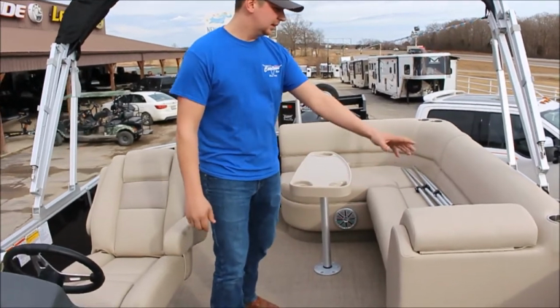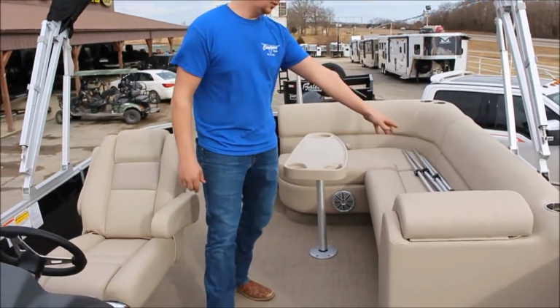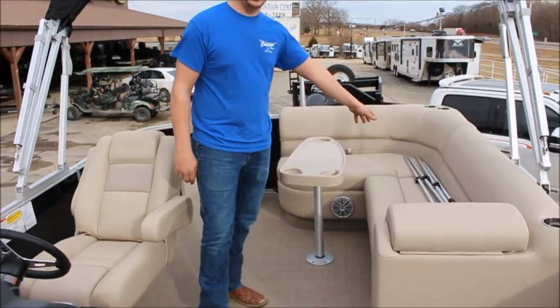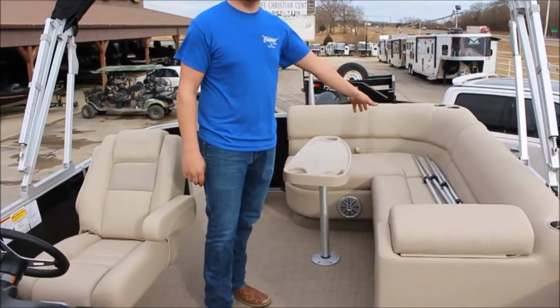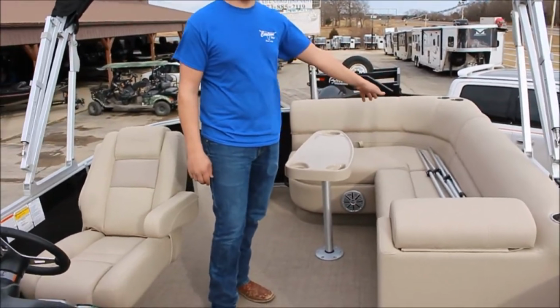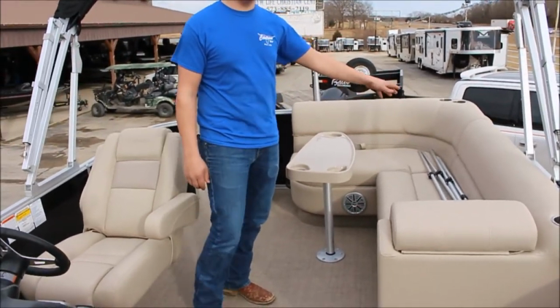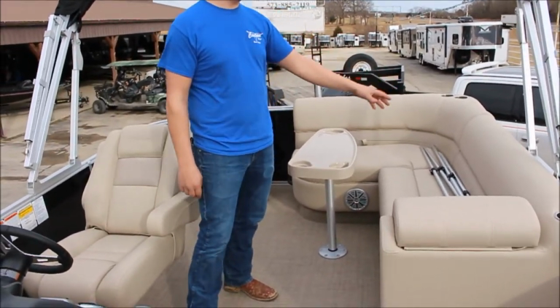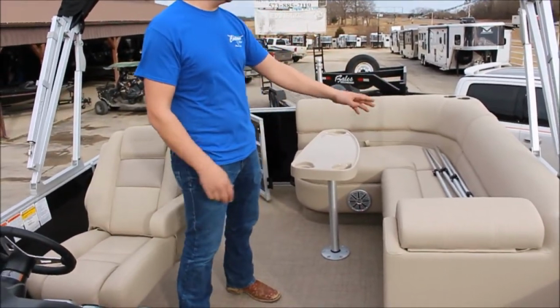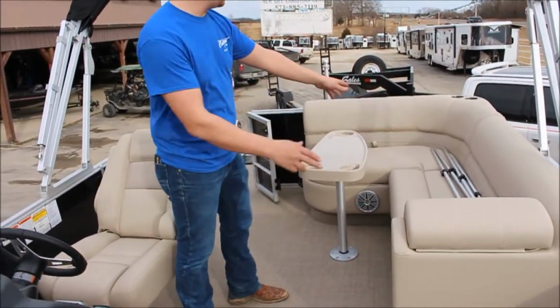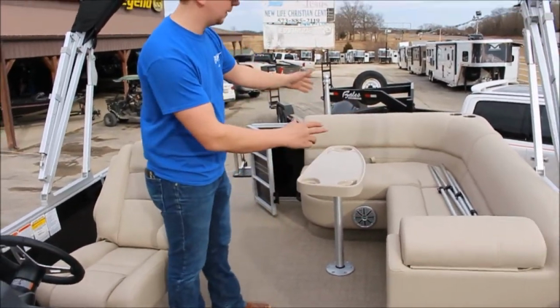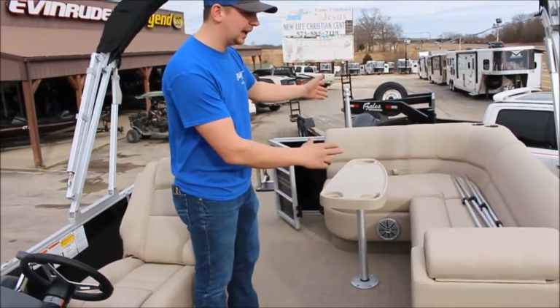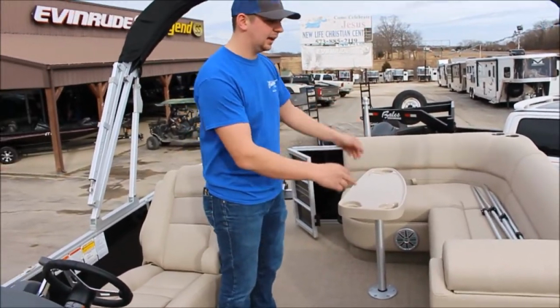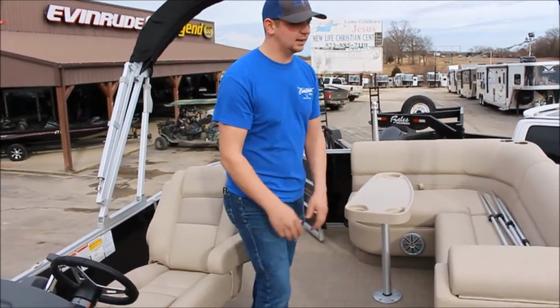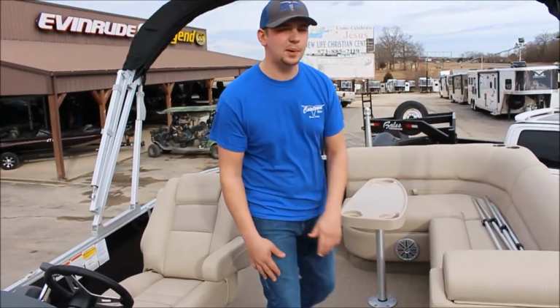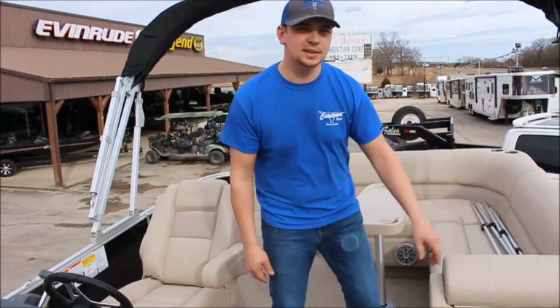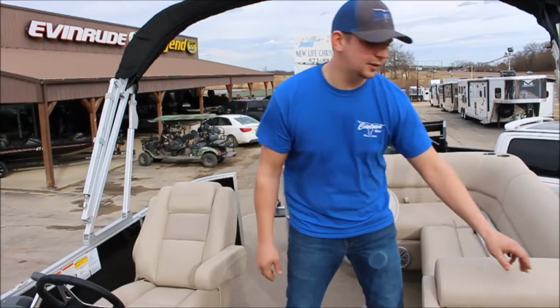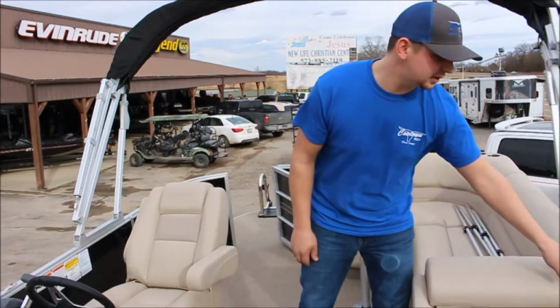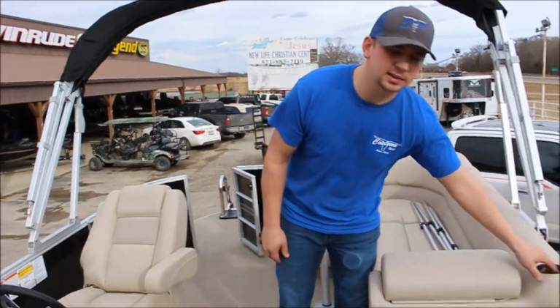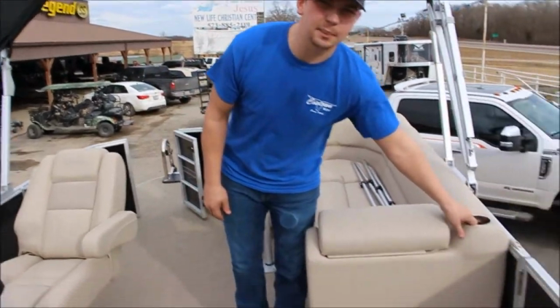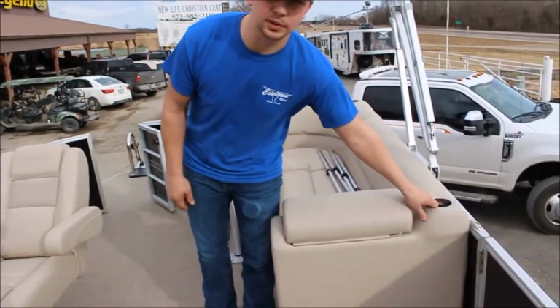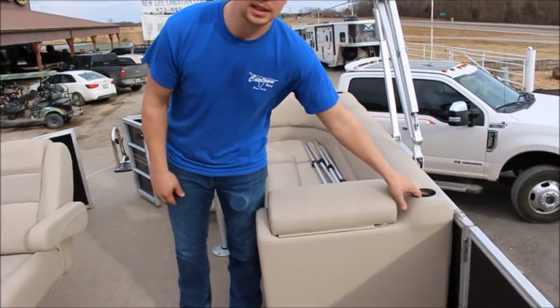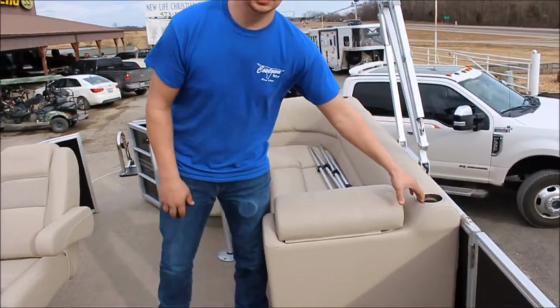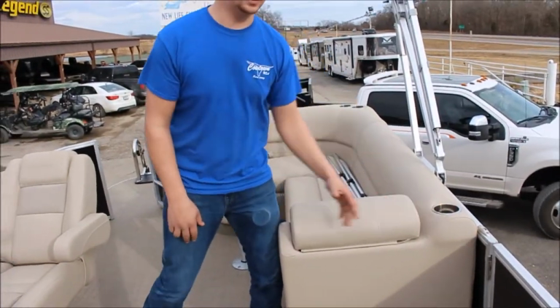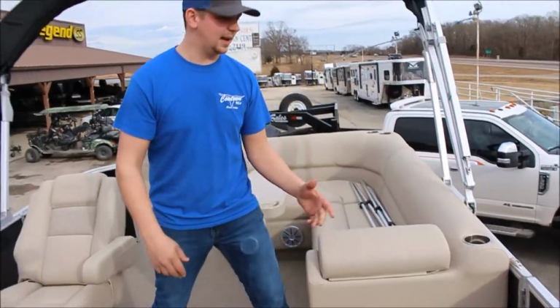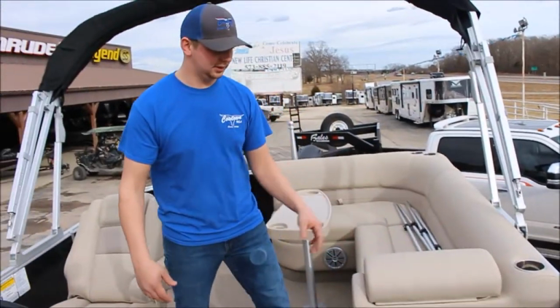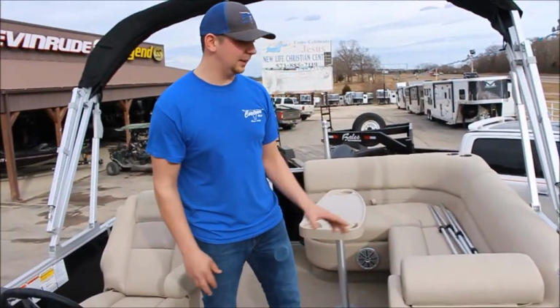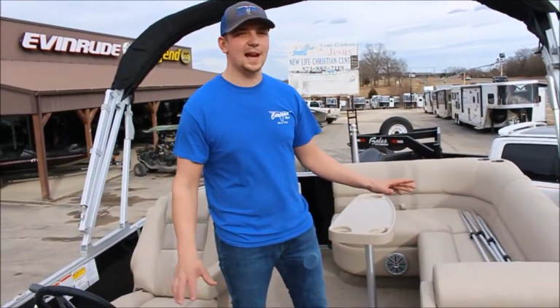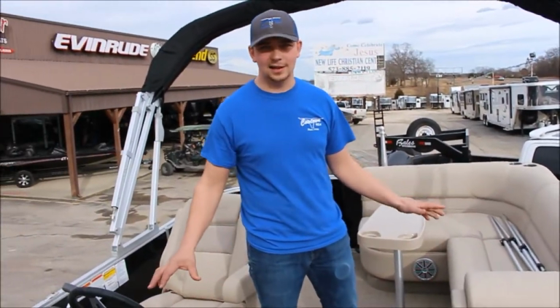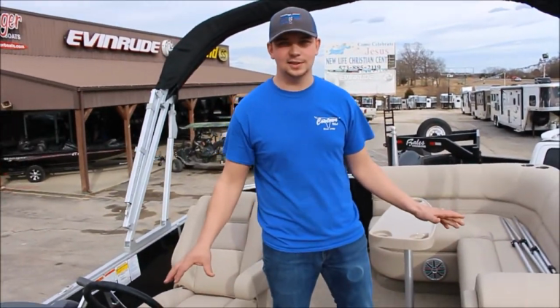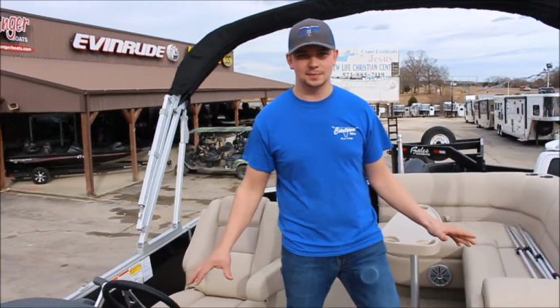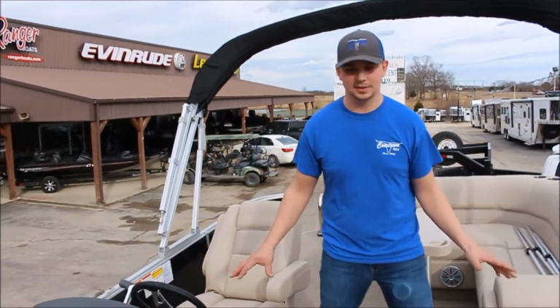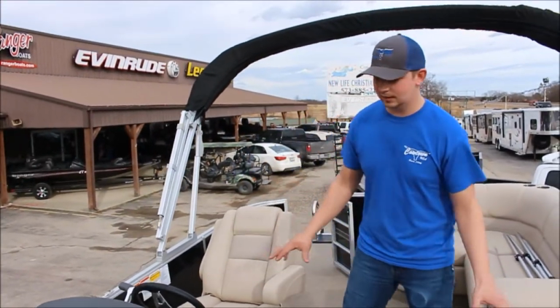We've got a third lounger here — a full wraparound again. And on top of all these loungers there are cup holders, so you're going to be able to keep a lot of drinks handy in this boat.